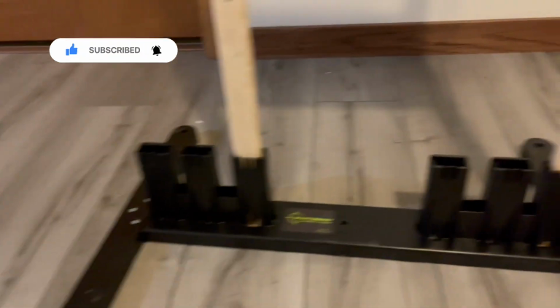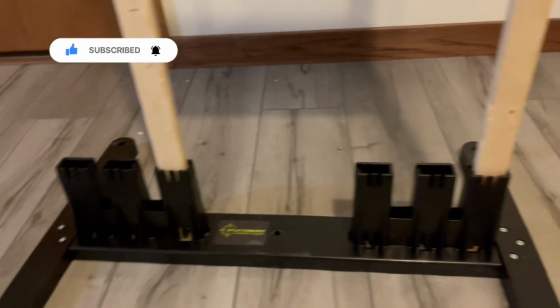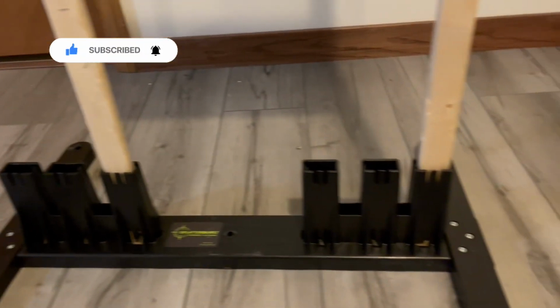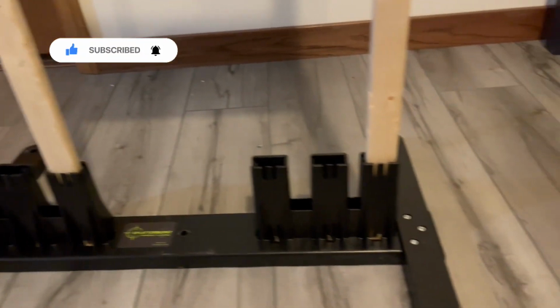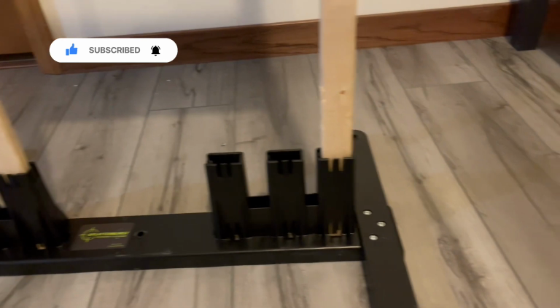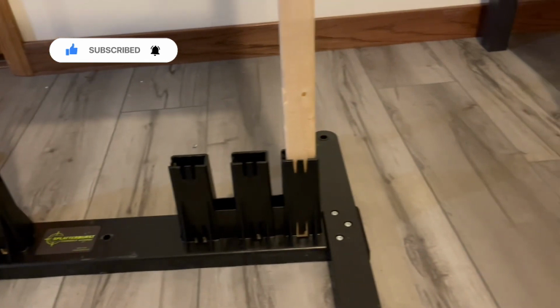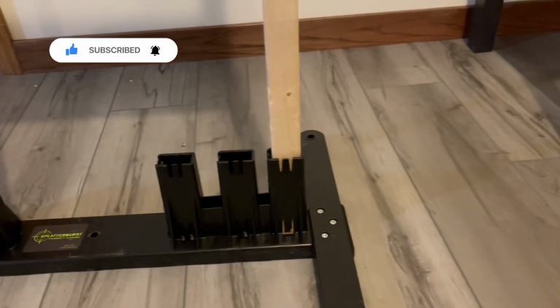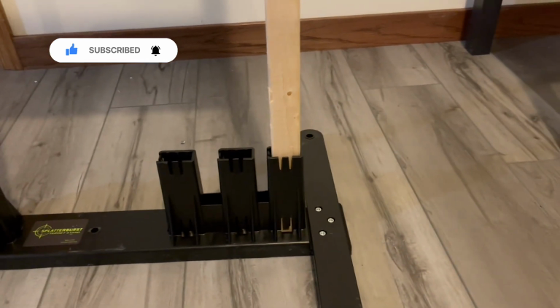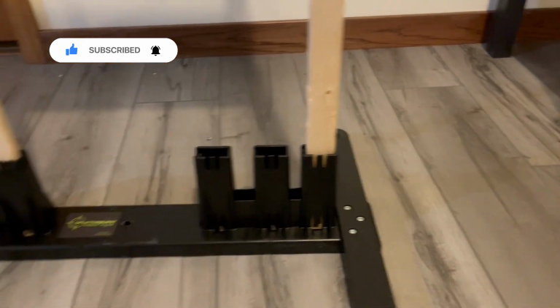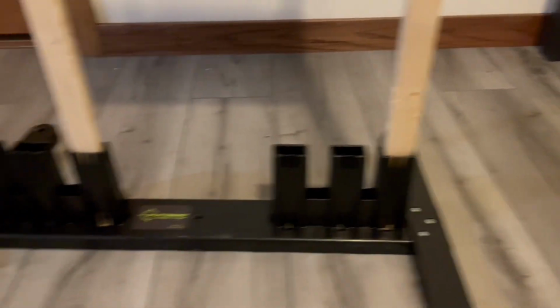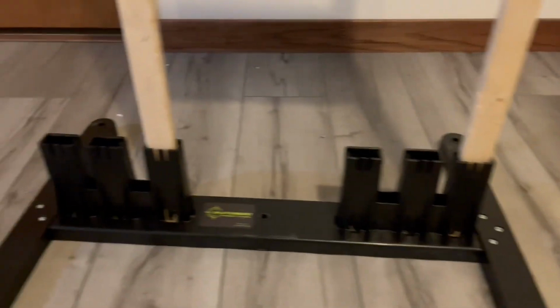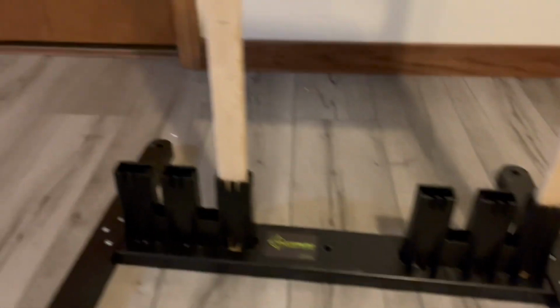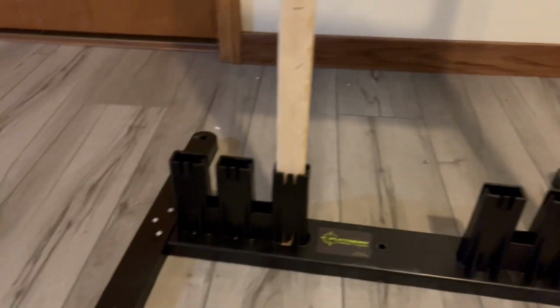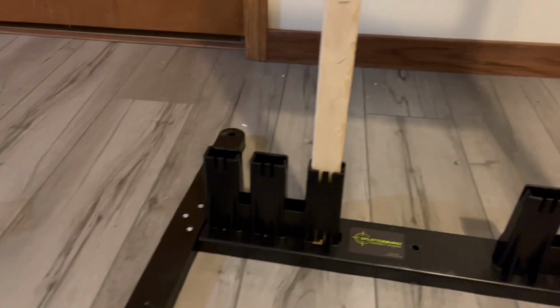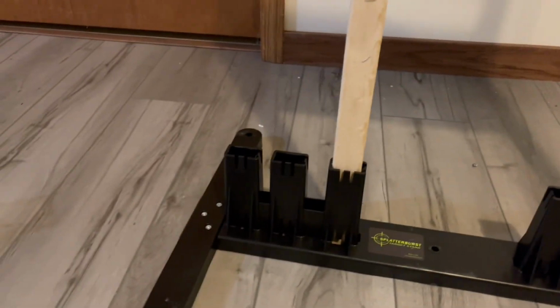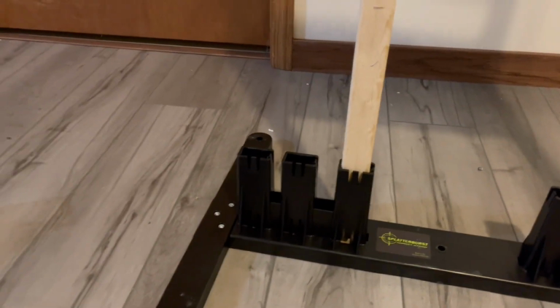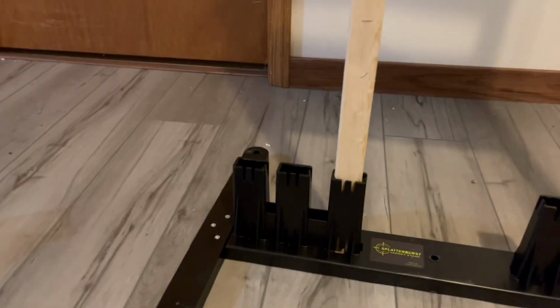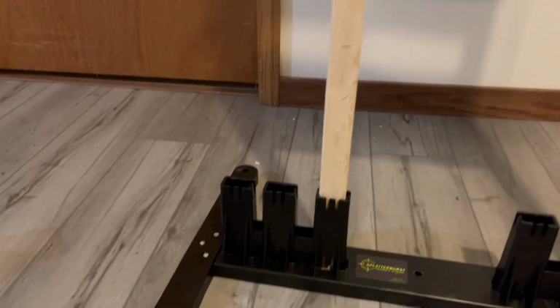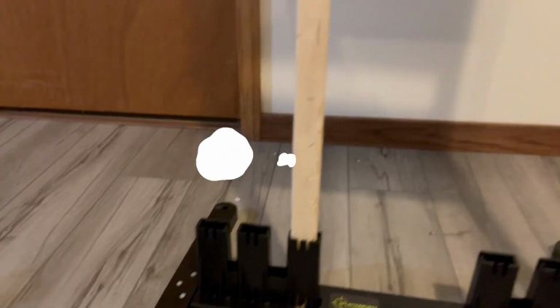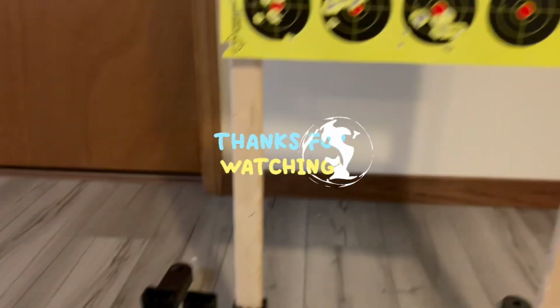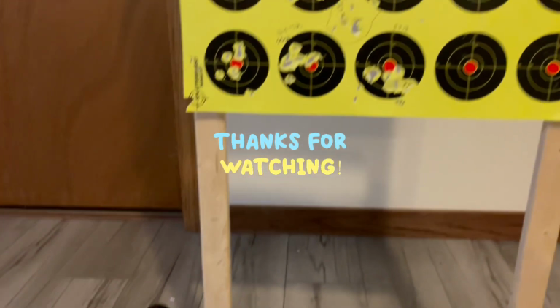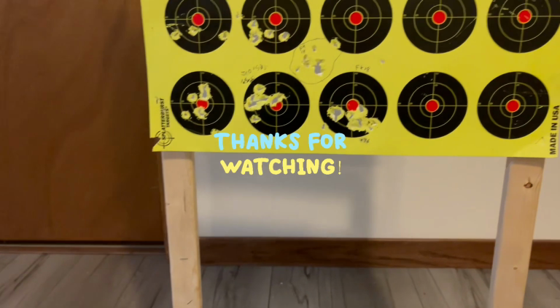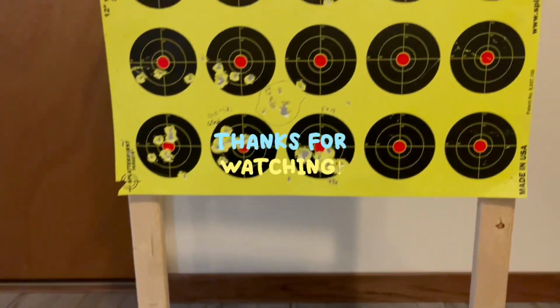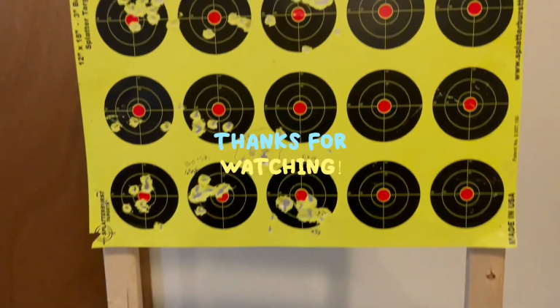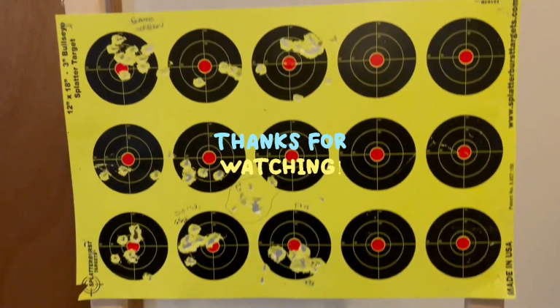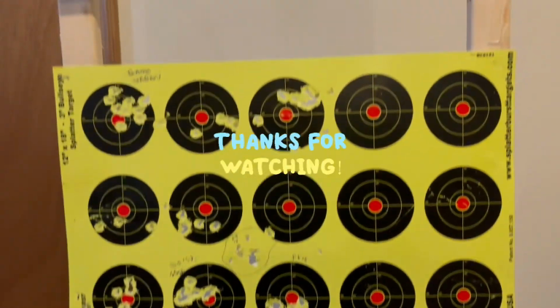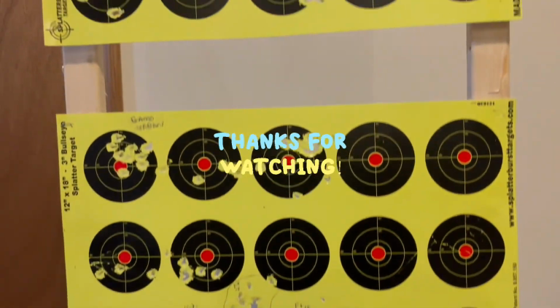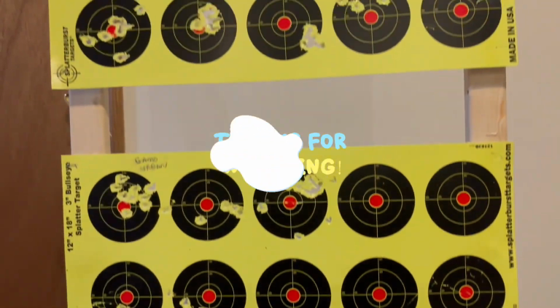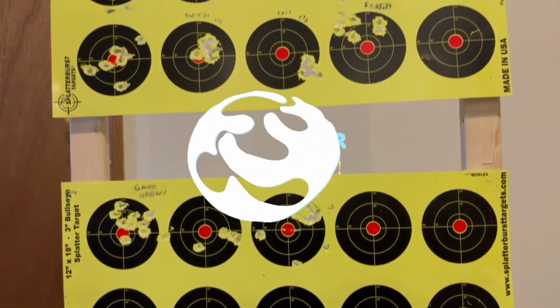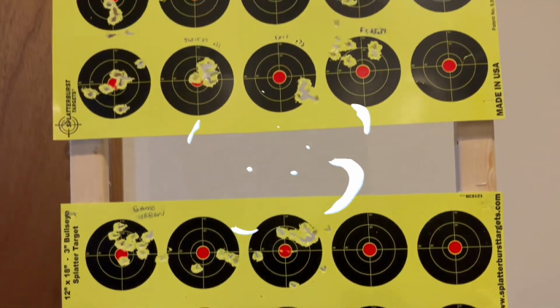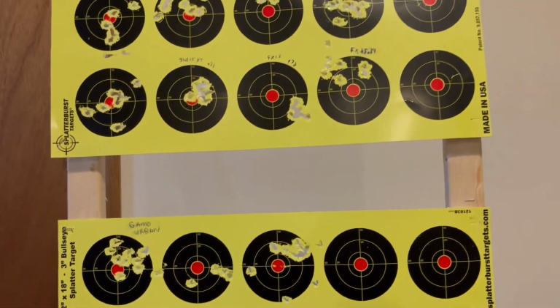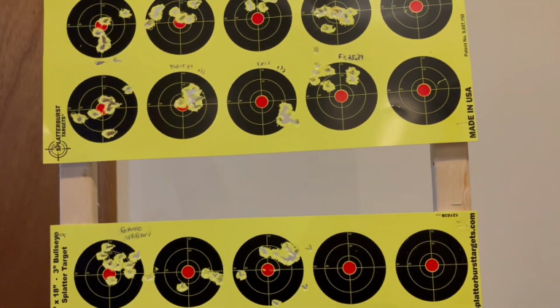Stay safe. May every pellet or slug hit its target, and we'll see you on the next episode of Airguns and Pesting Channel. See ya!